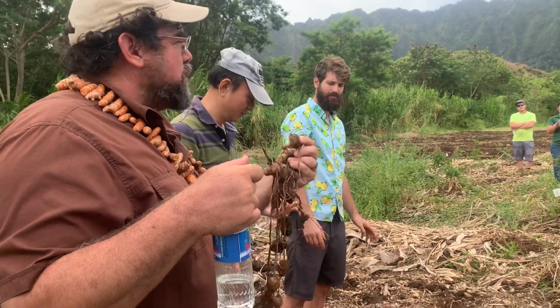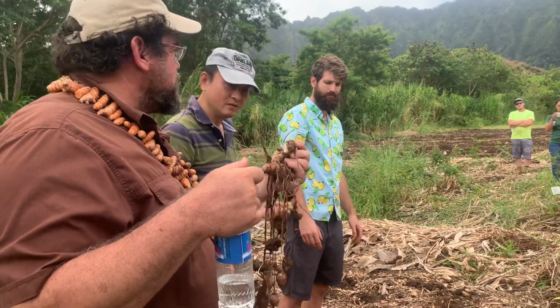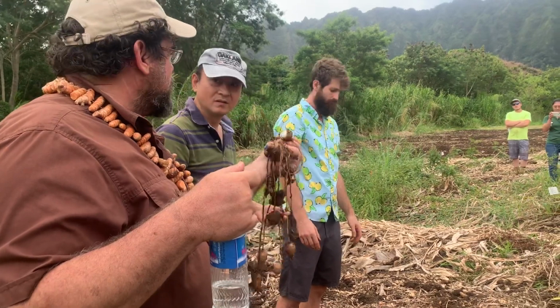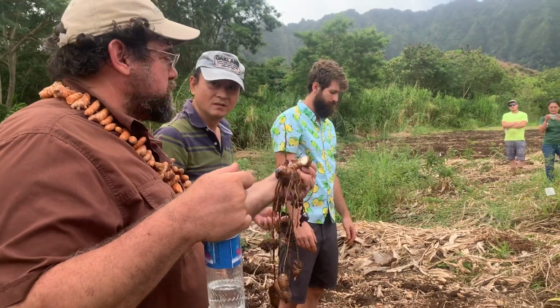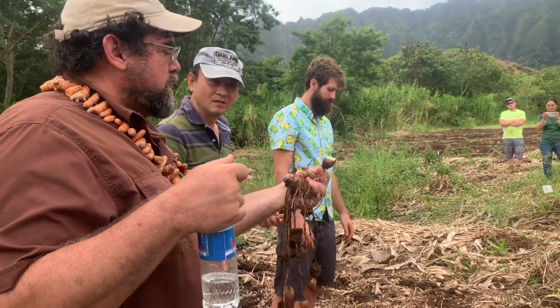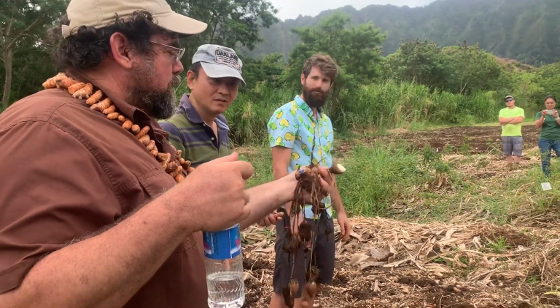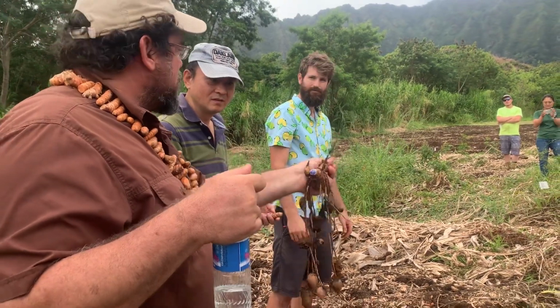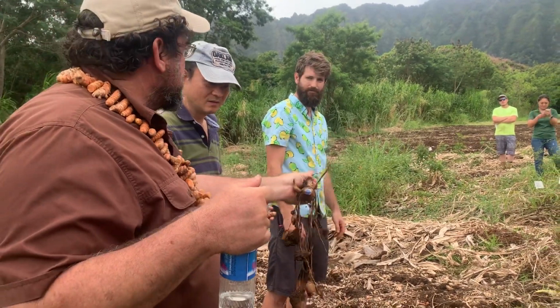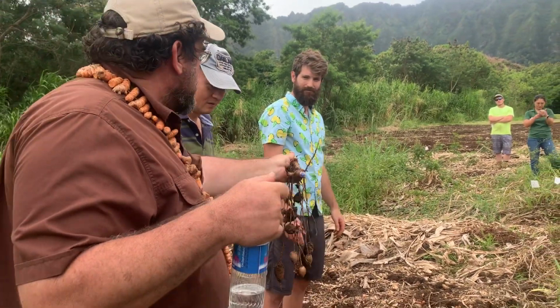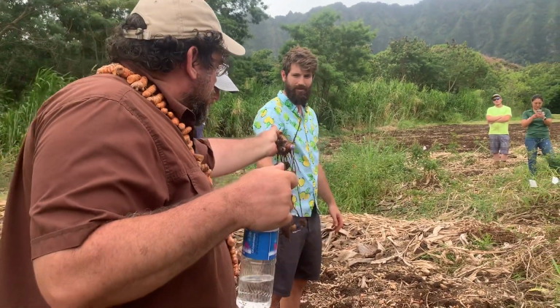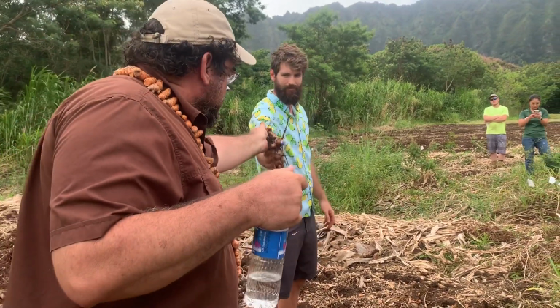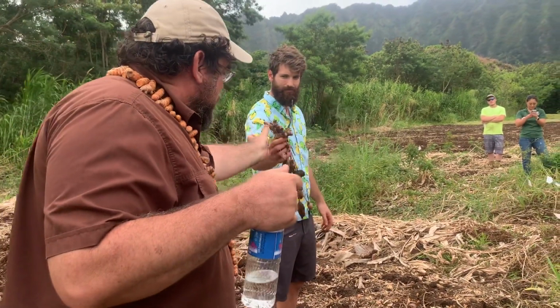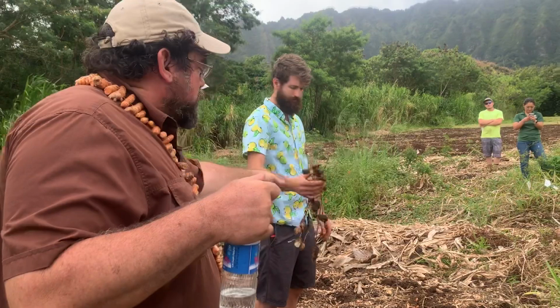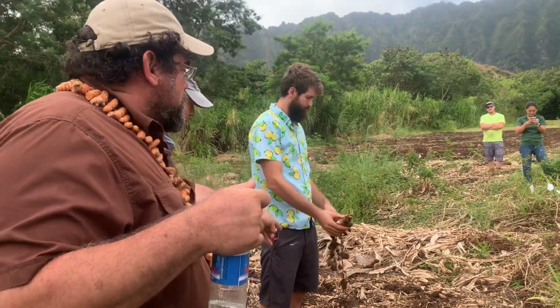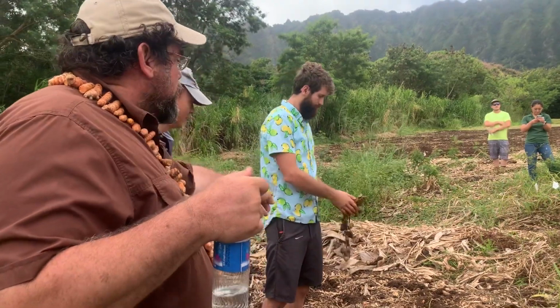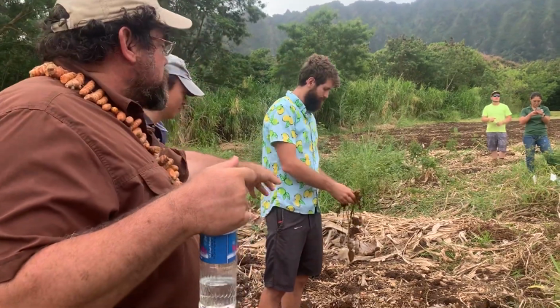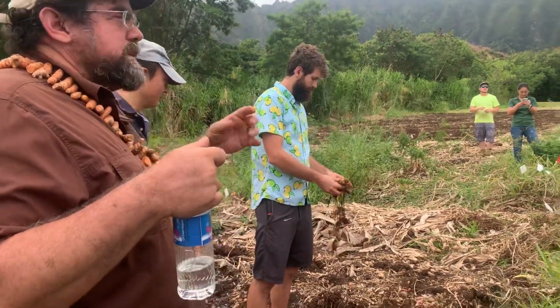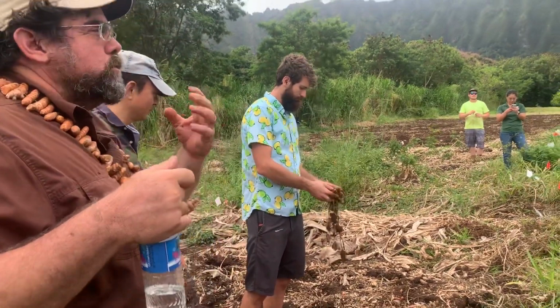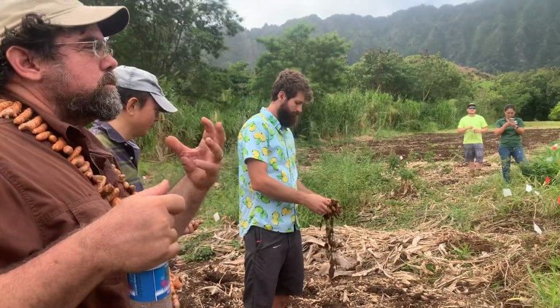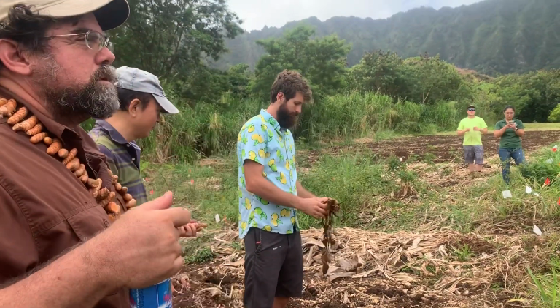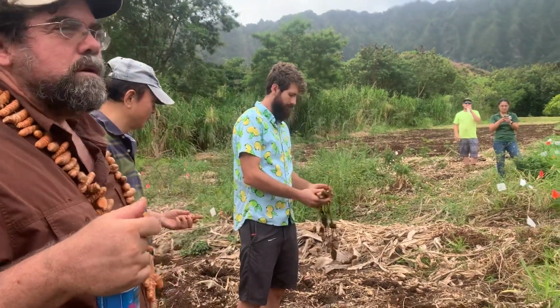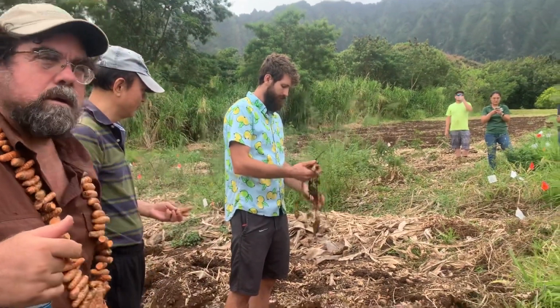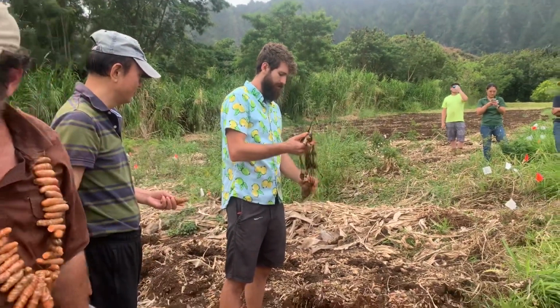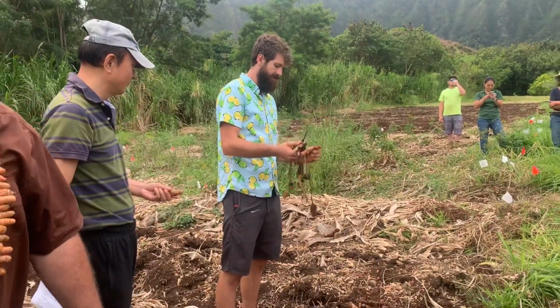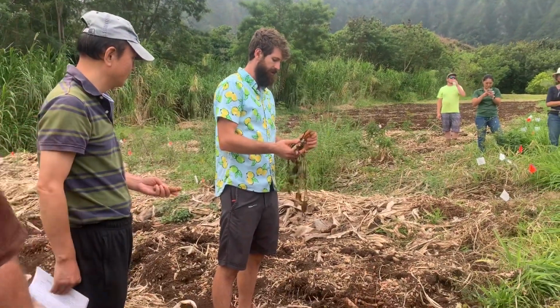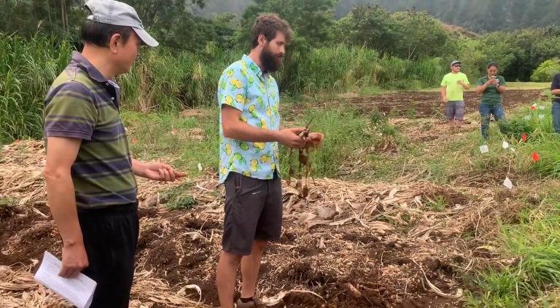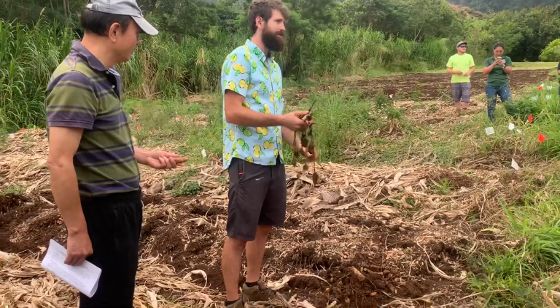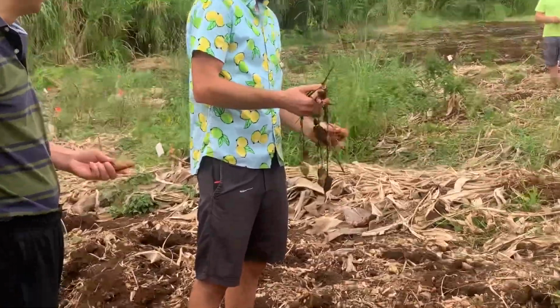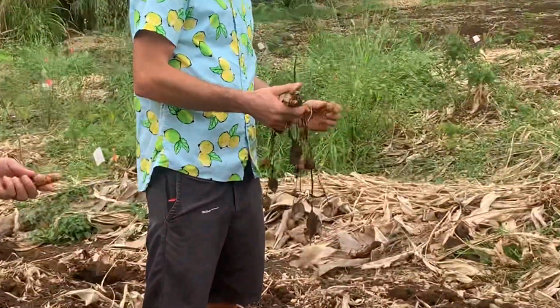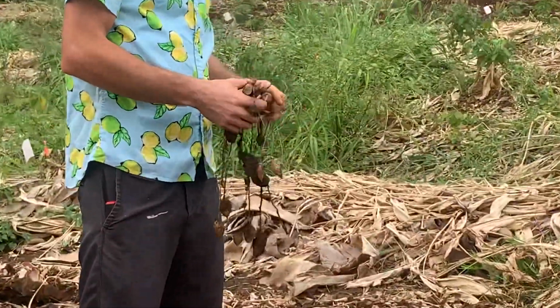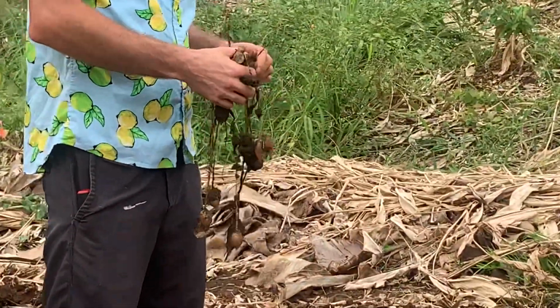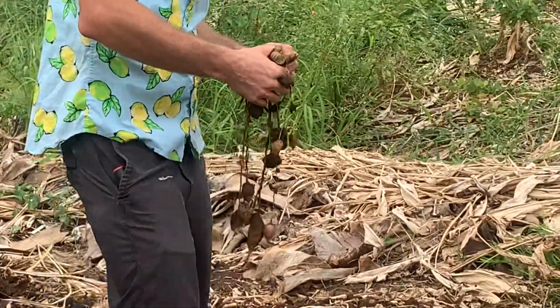So definitely as a craft project — I don't know how much commercial use there is — but there's a boldness to it. If you chew on it, it's like gritty glue paste.